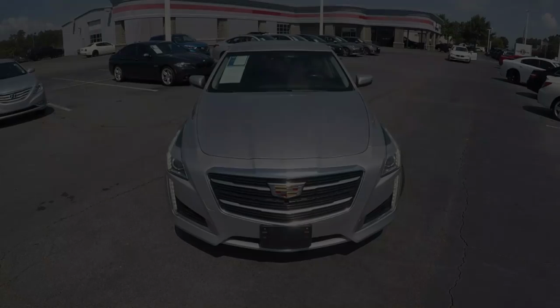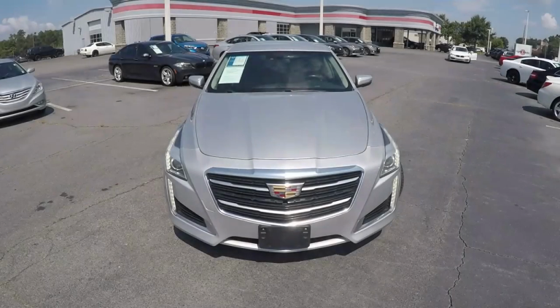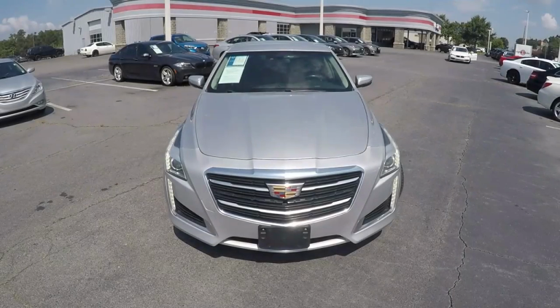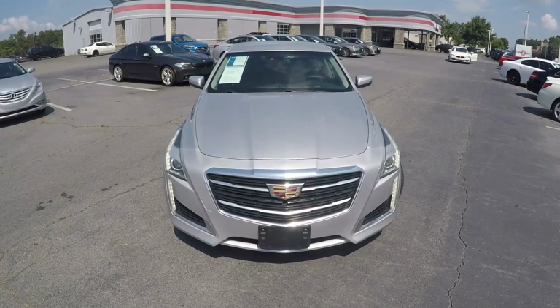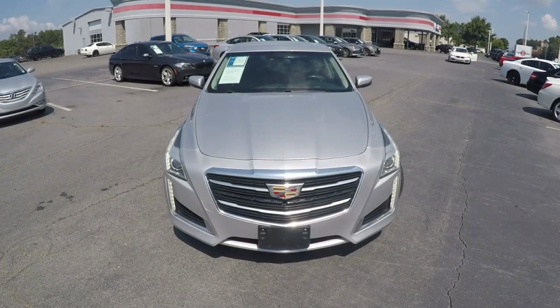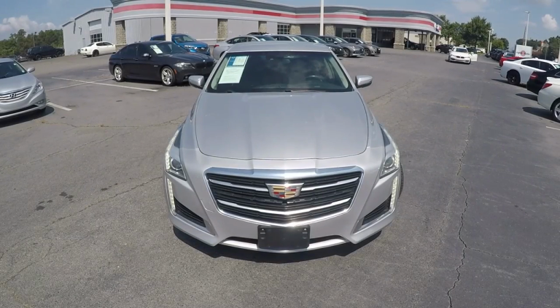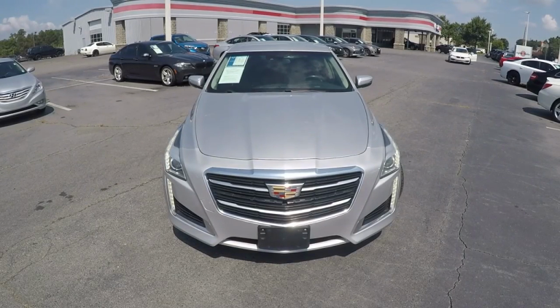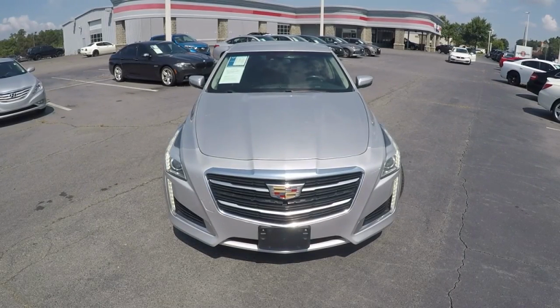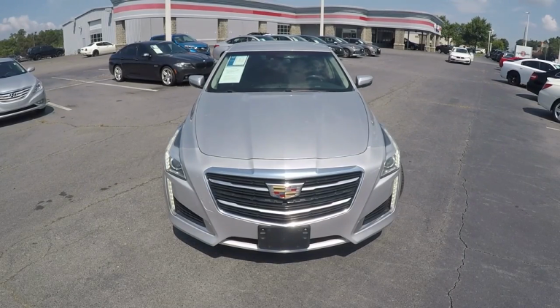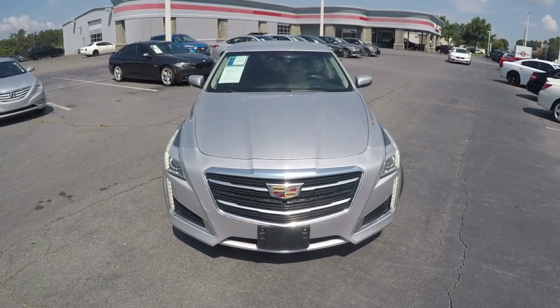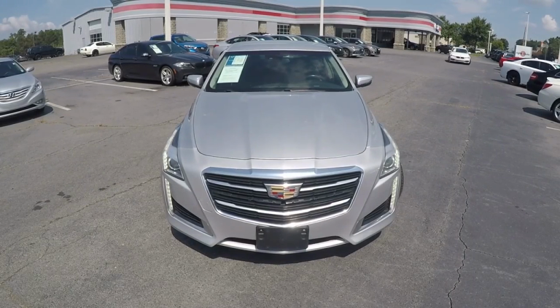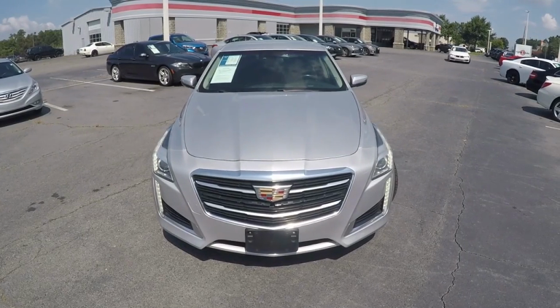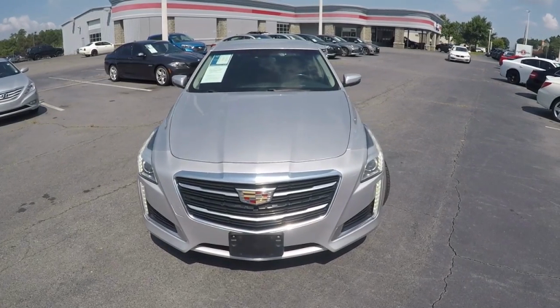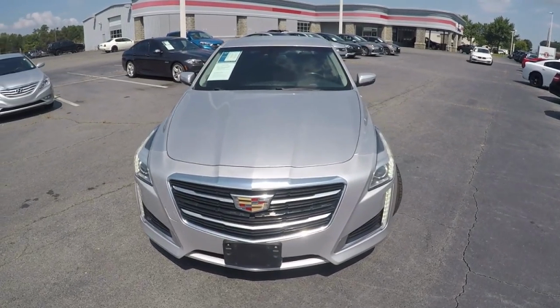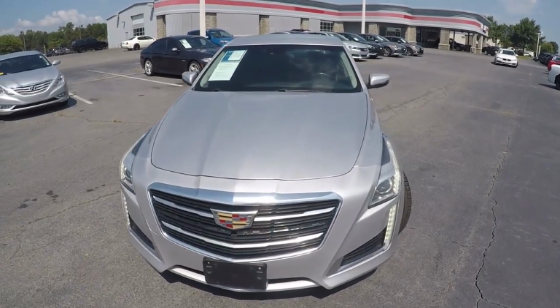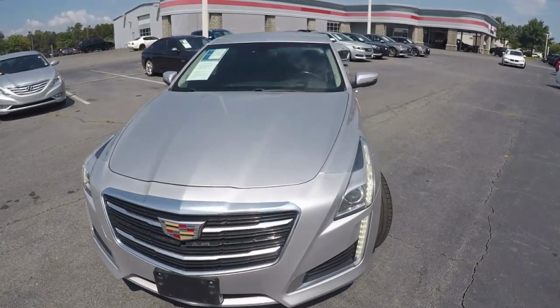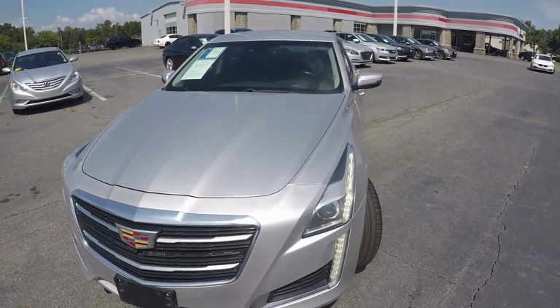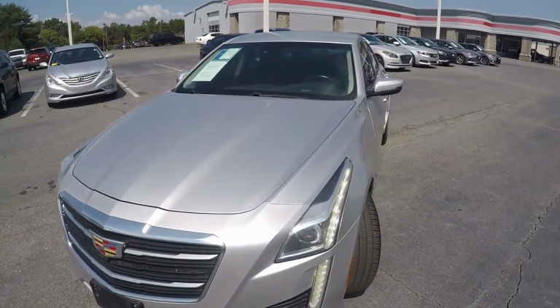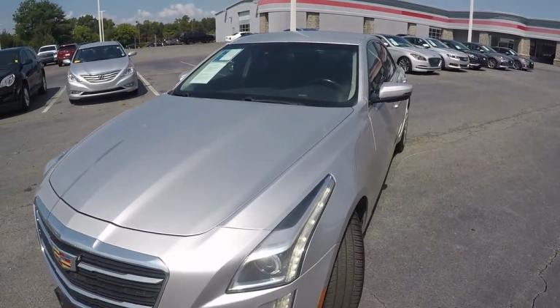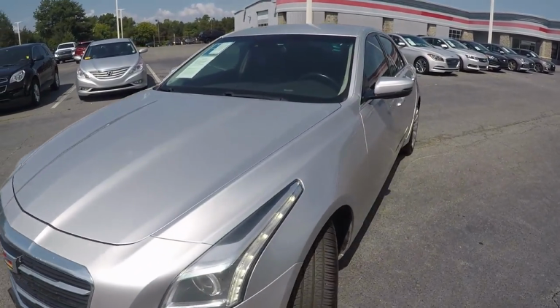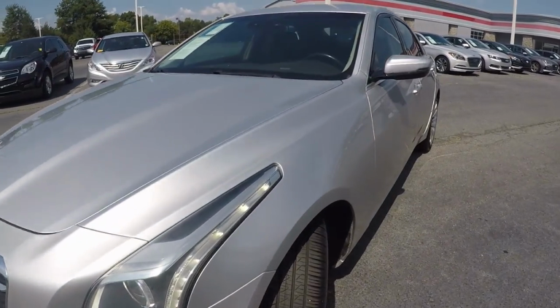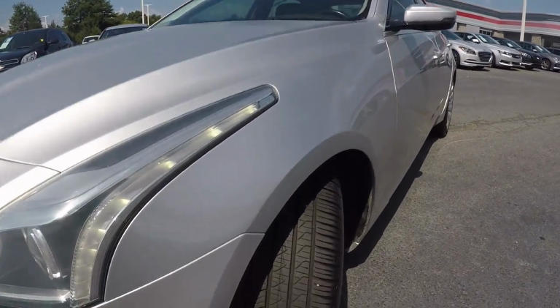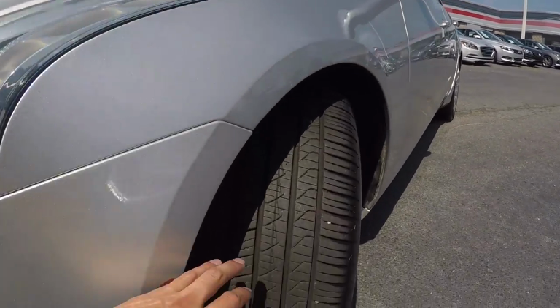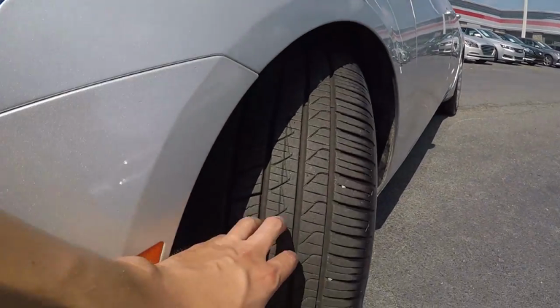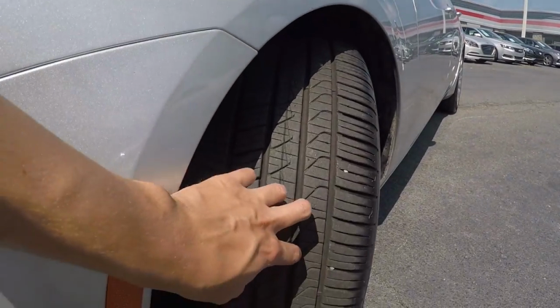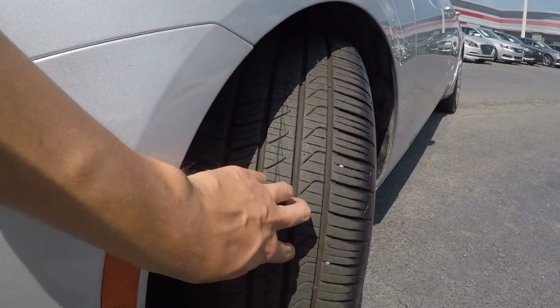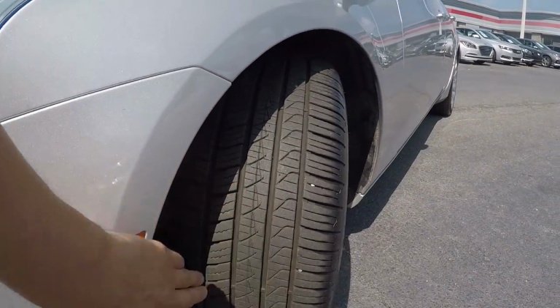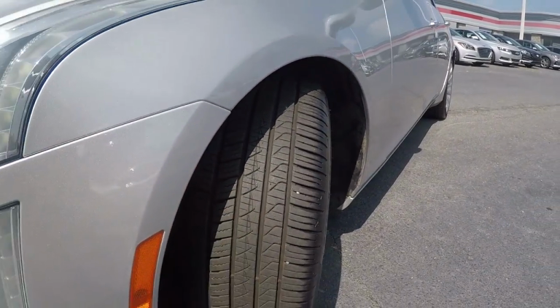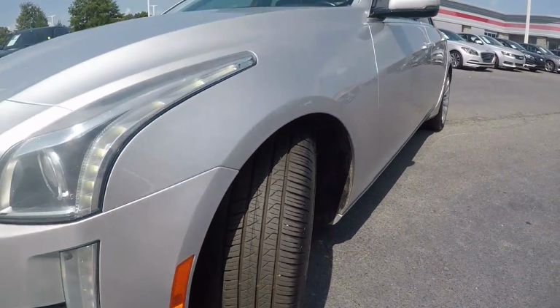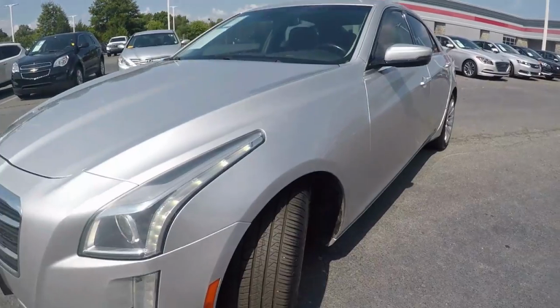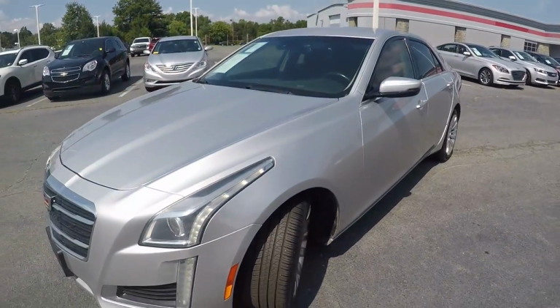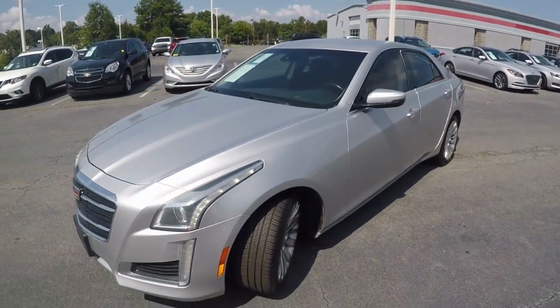We're here today at Wright One Auto with a 2015 Cadillac CTS. As we begin our walk around, the first thing we'll do is stop and take a look at the tread on the tires. Excellent tread left on those.